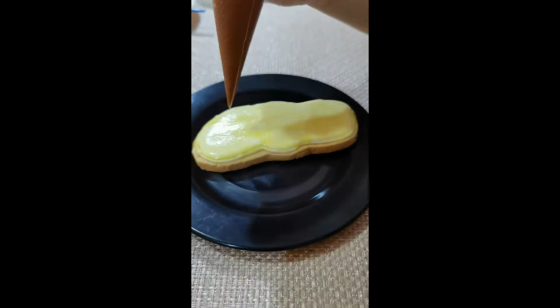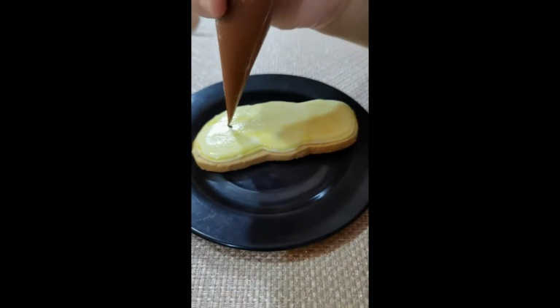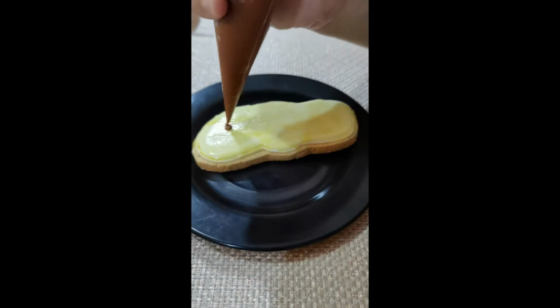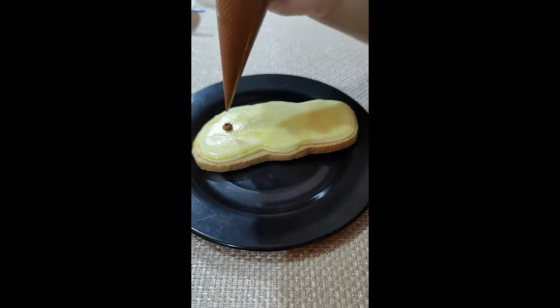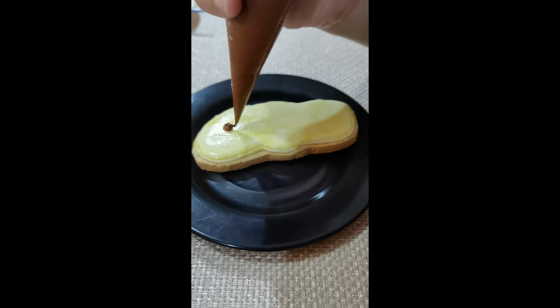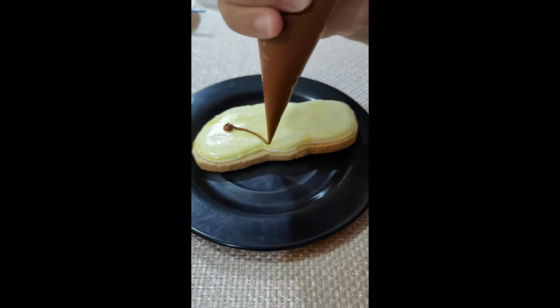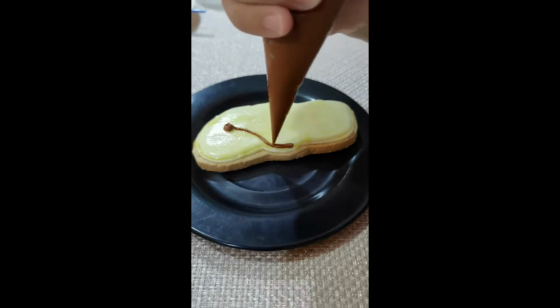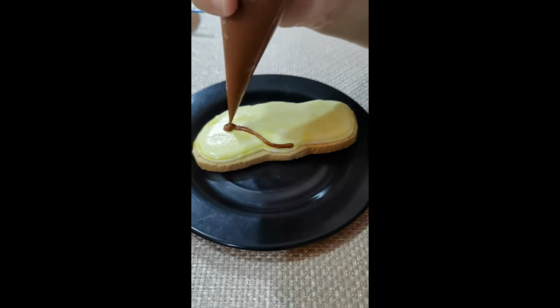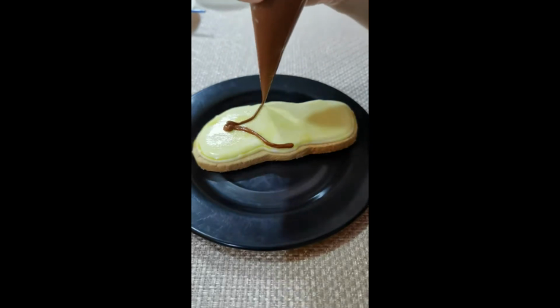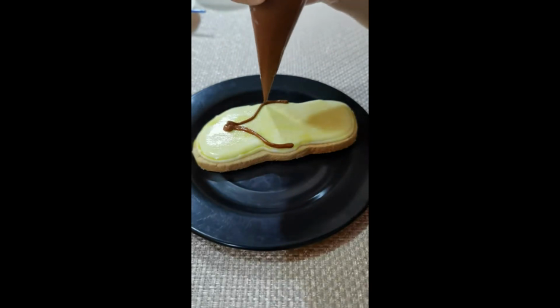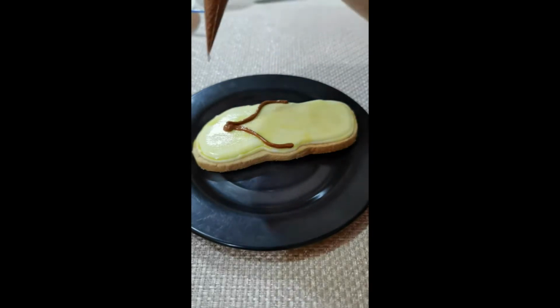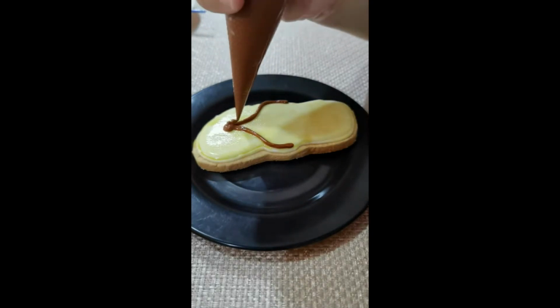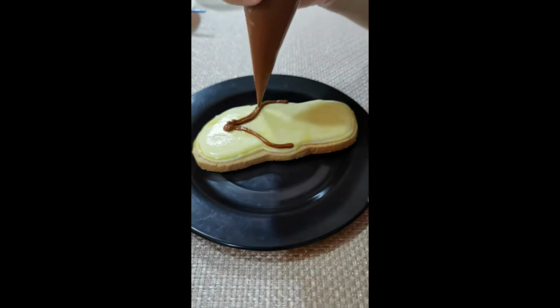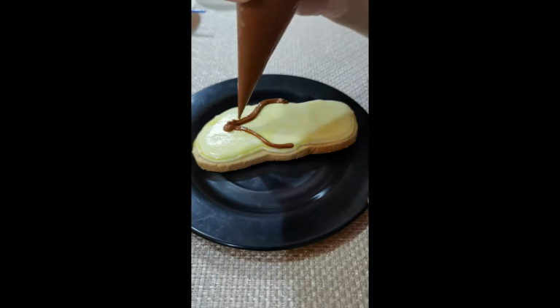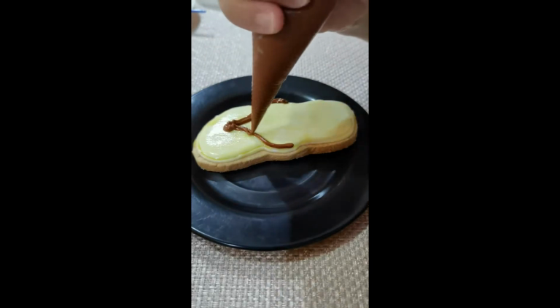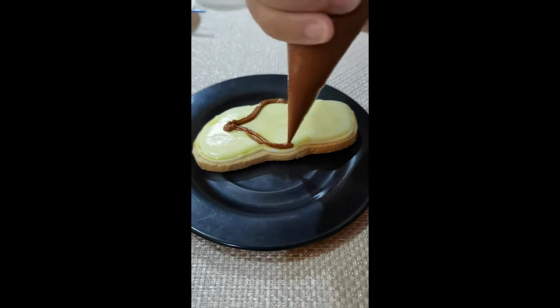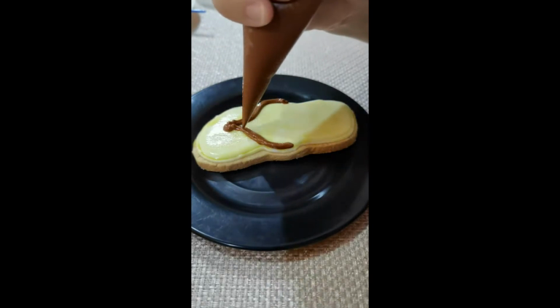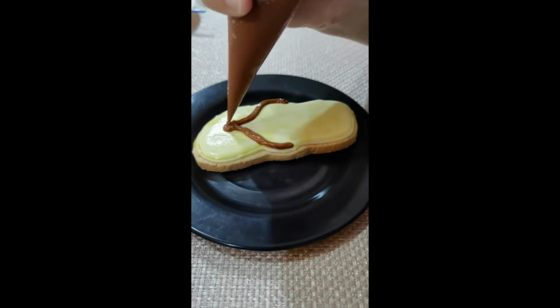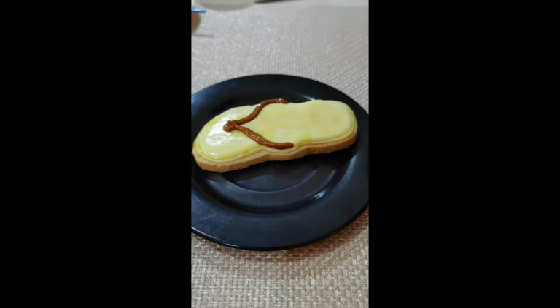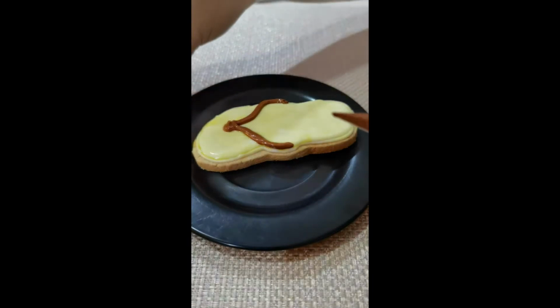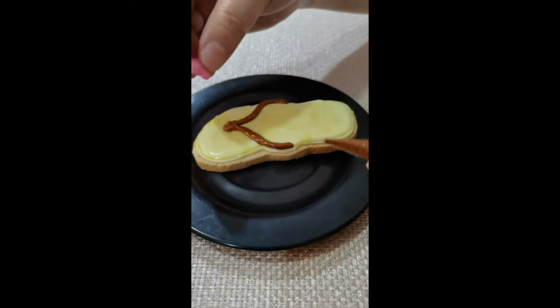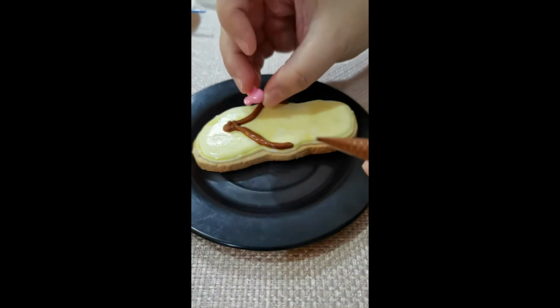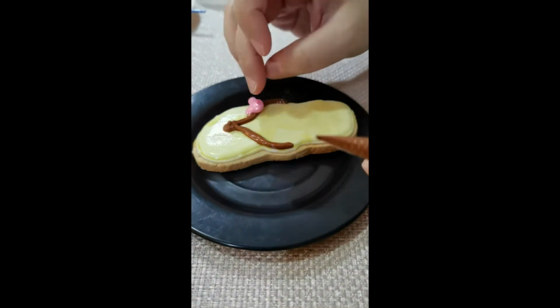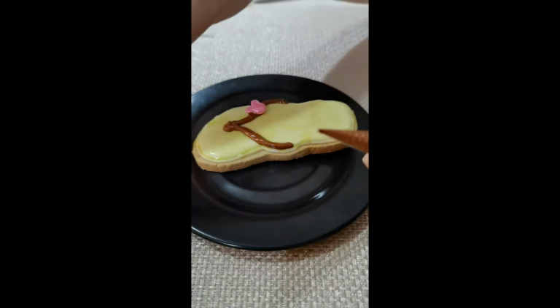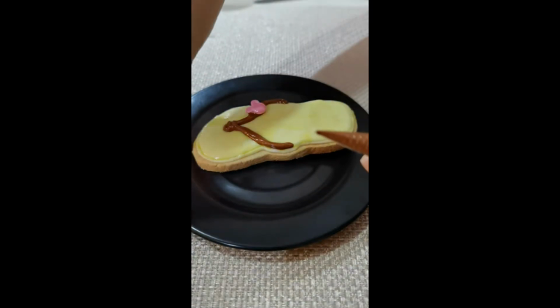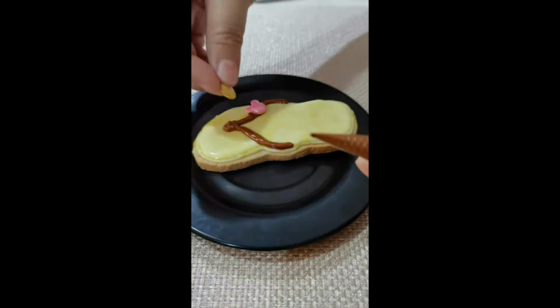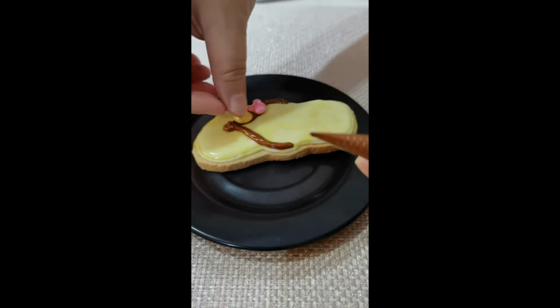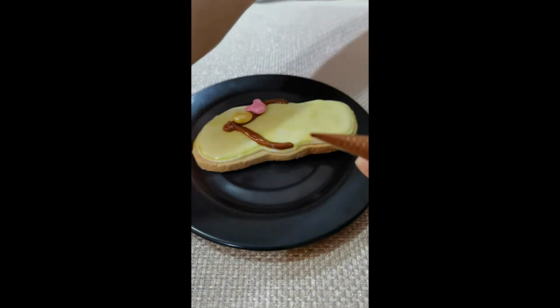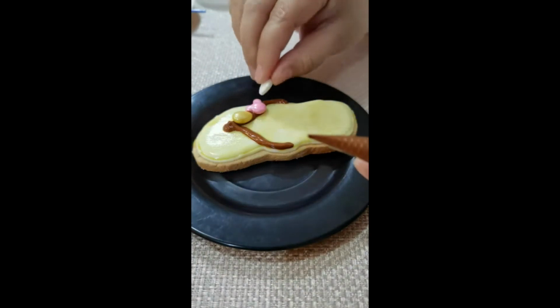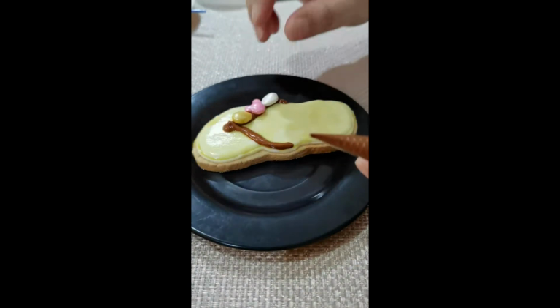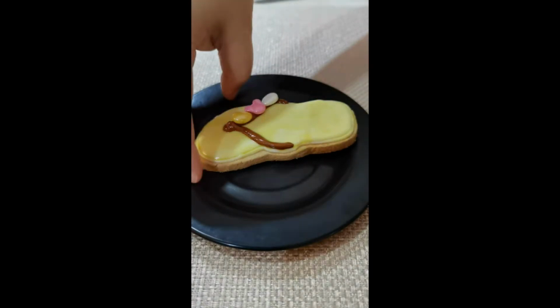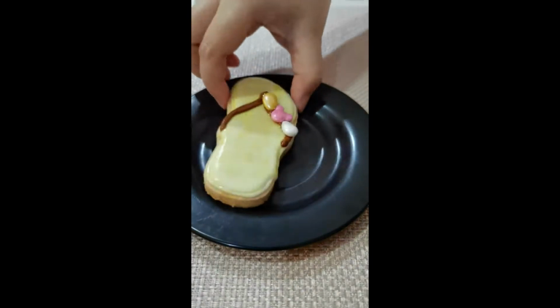Your kit also comes with a piping bag filled with brown royal icing. Just nip off the top and use it to add more details to your cookies, as you can see that's what I'm doing here.